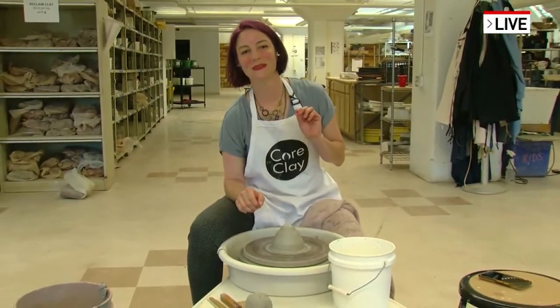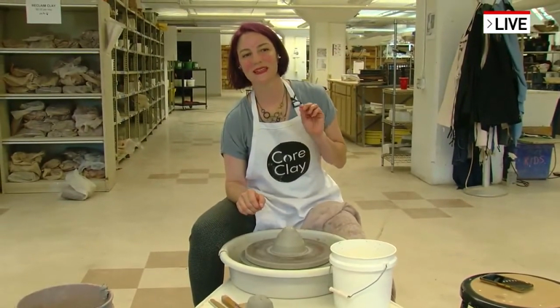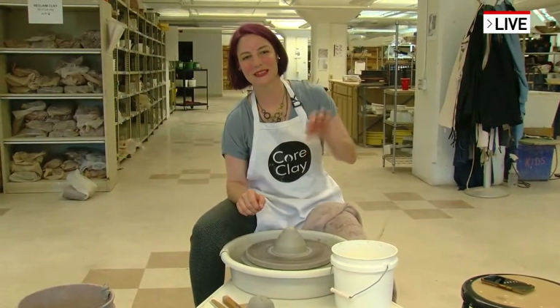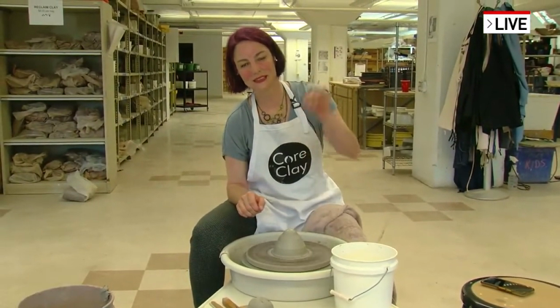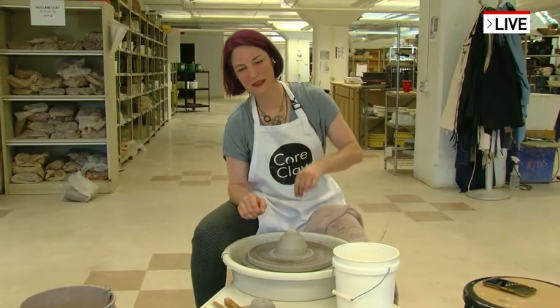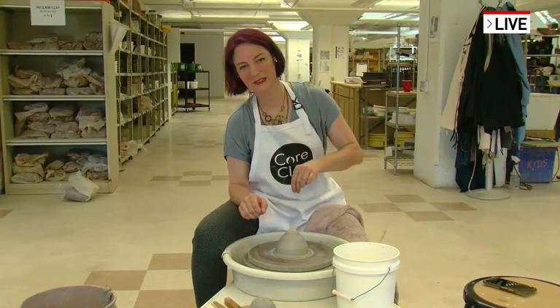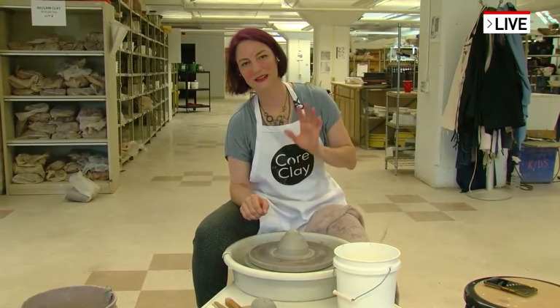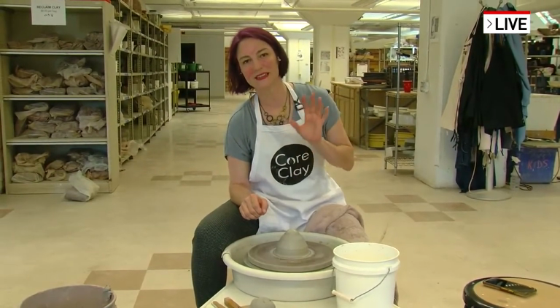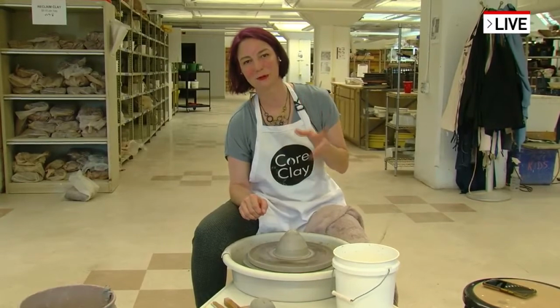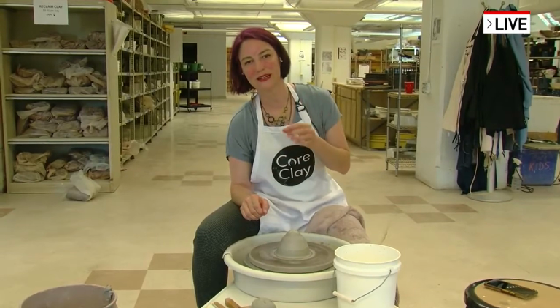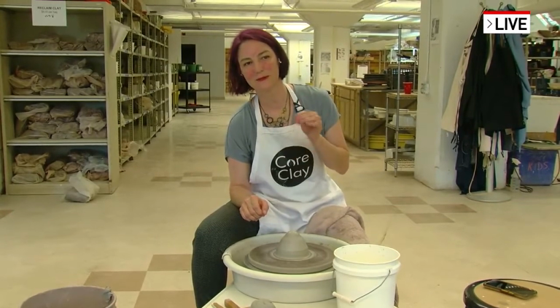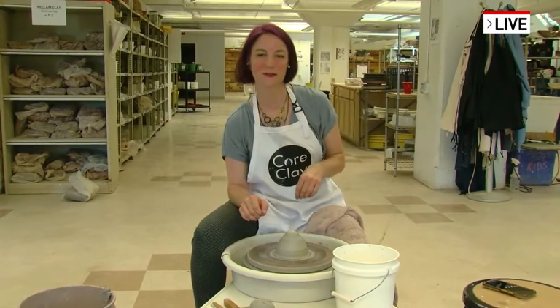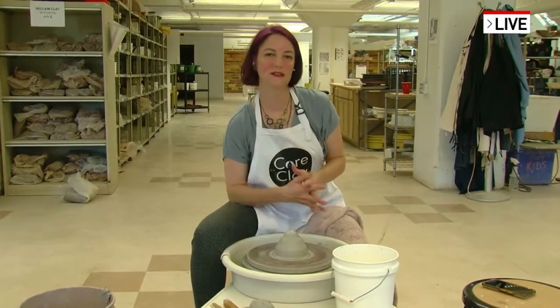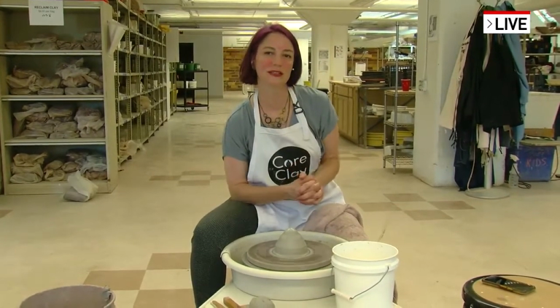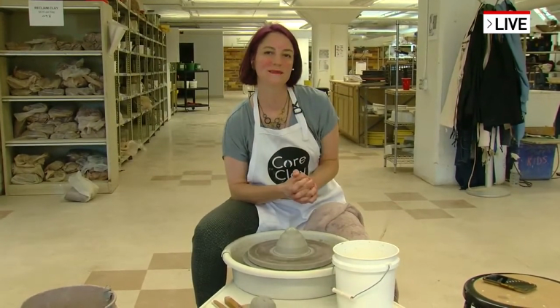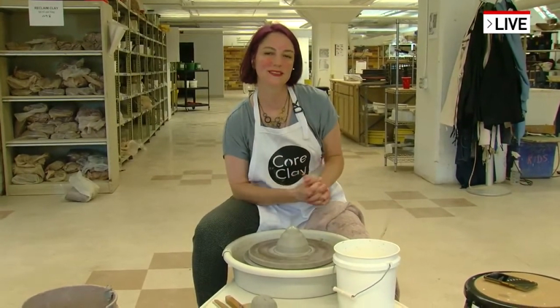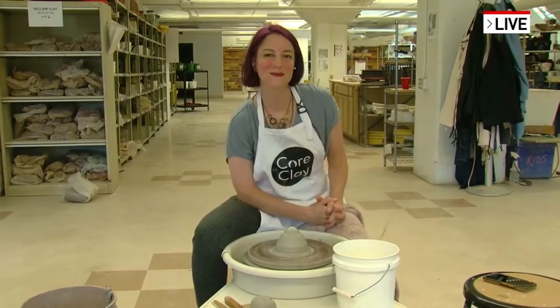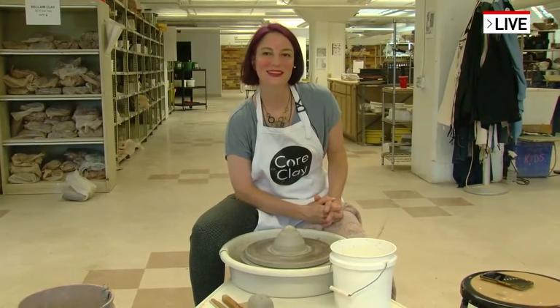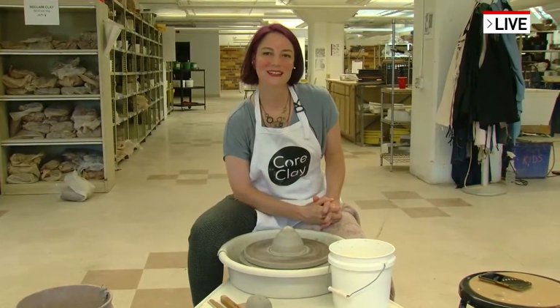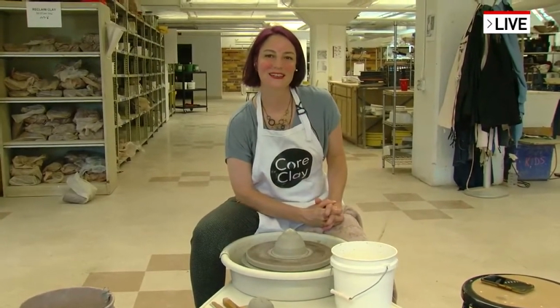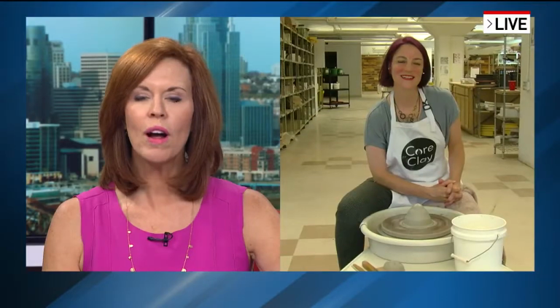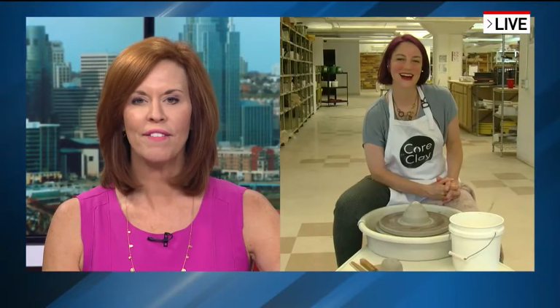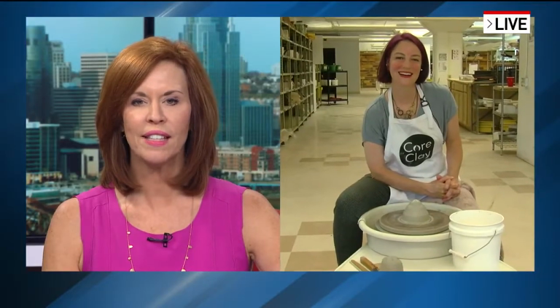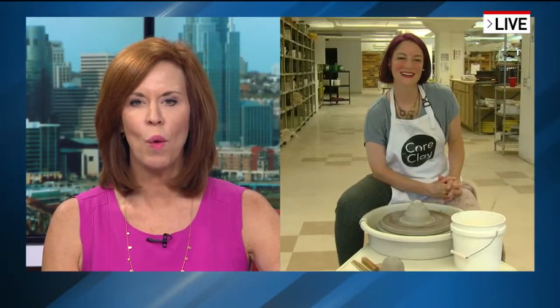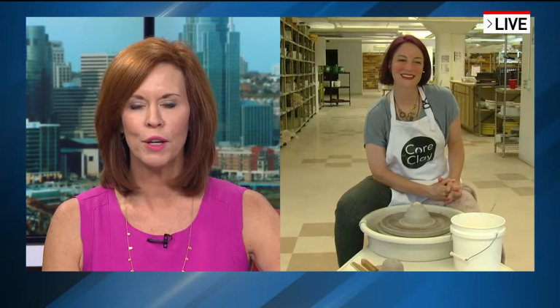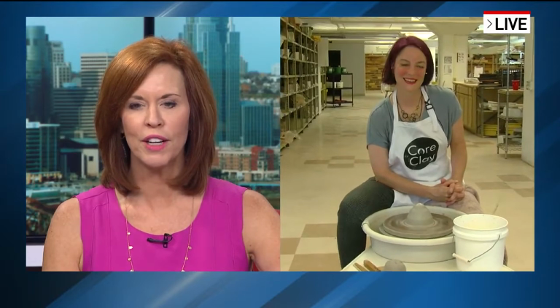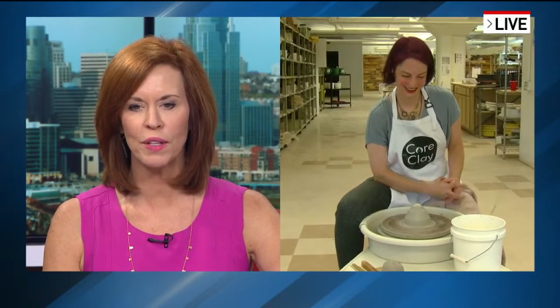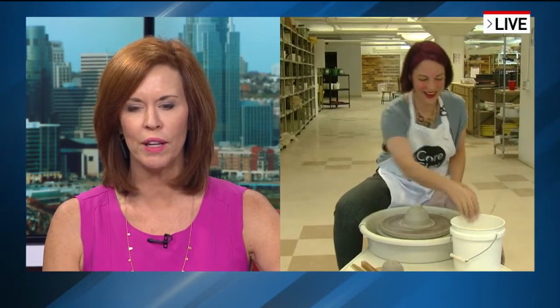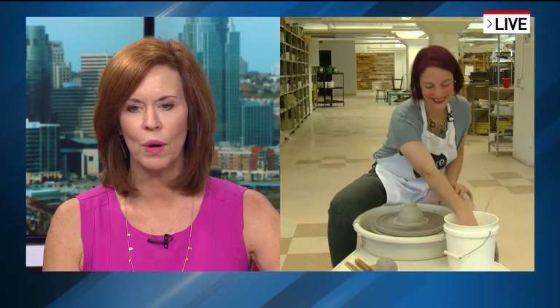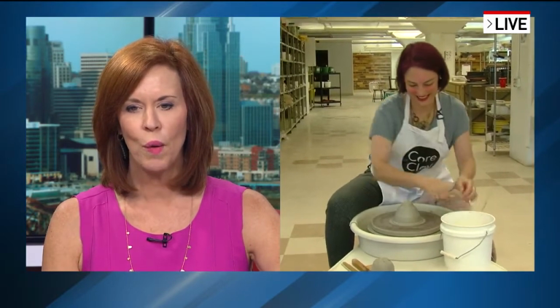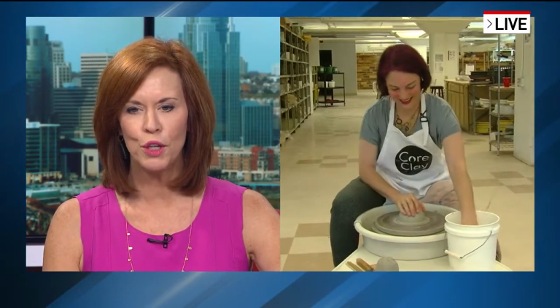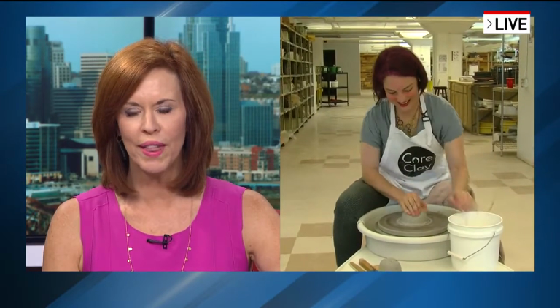Then I have to glaze it, so the glazing step comes after bisque, which is another two-day process. I glaze it - I'll dip it in a color and then I spray it in about five different layers of glaze. Oh wow, that's neat! Go ahead and work on that vase if you want to kind of show us what you do with it.